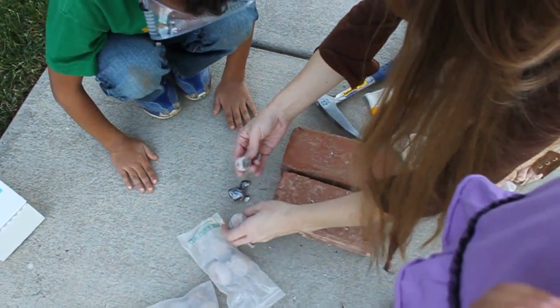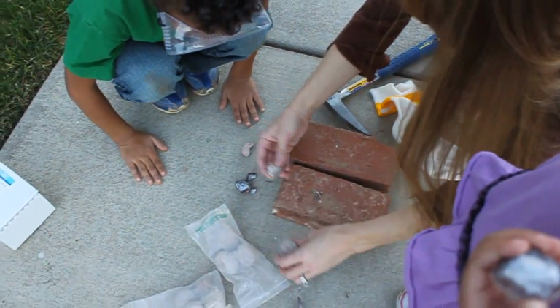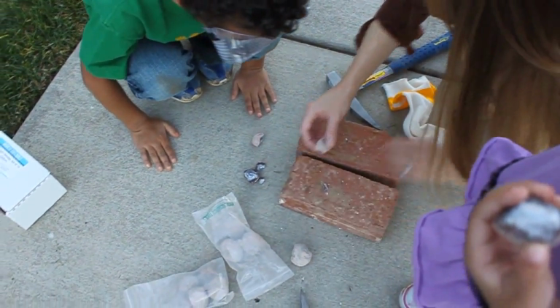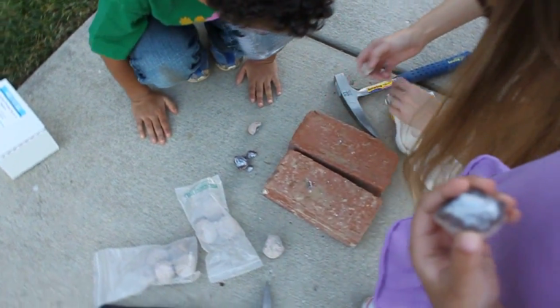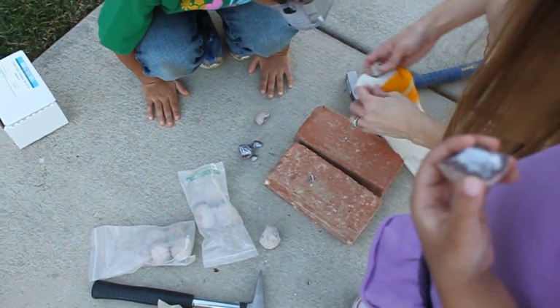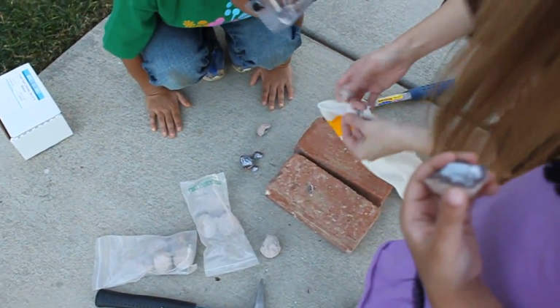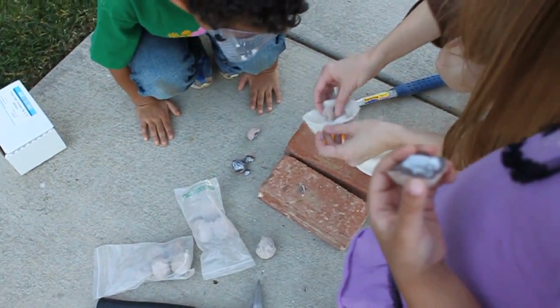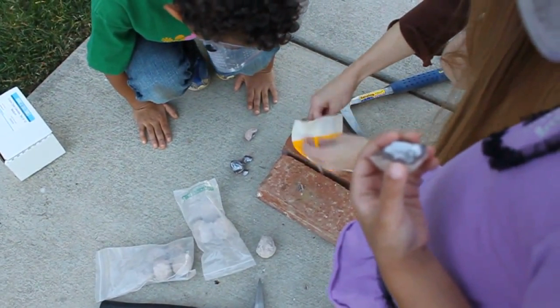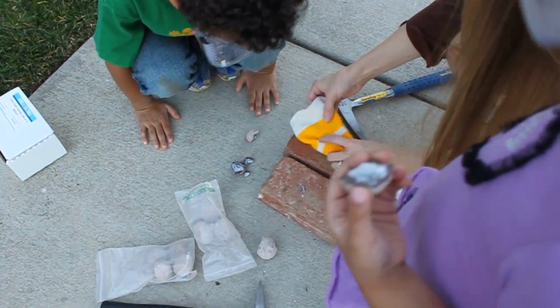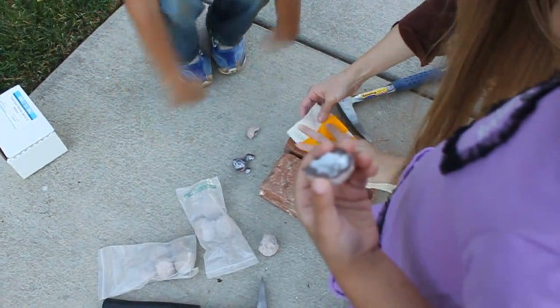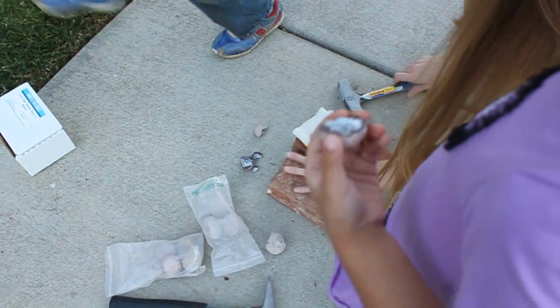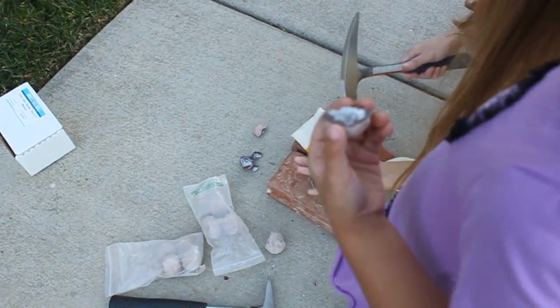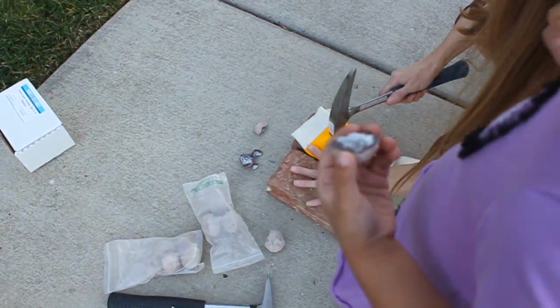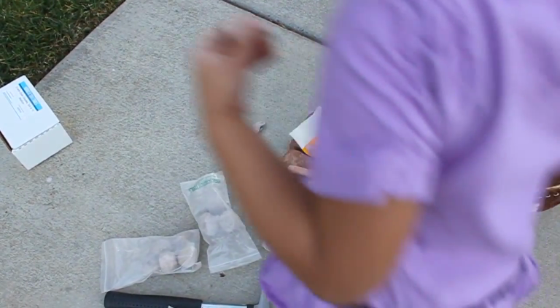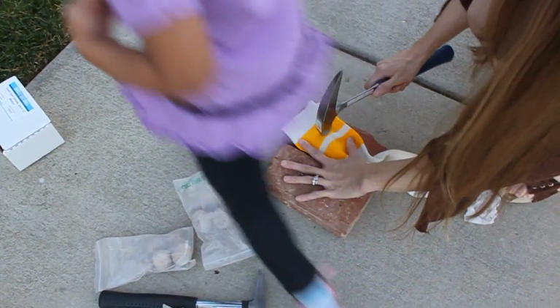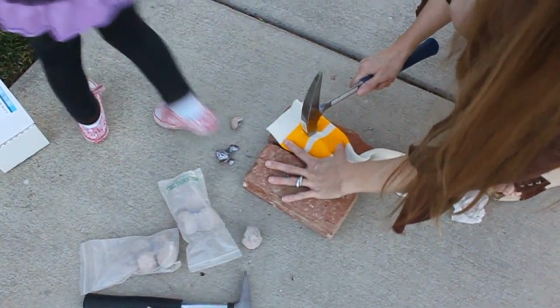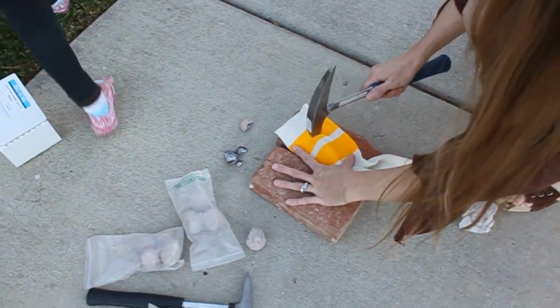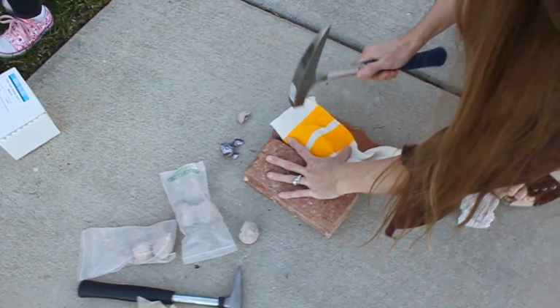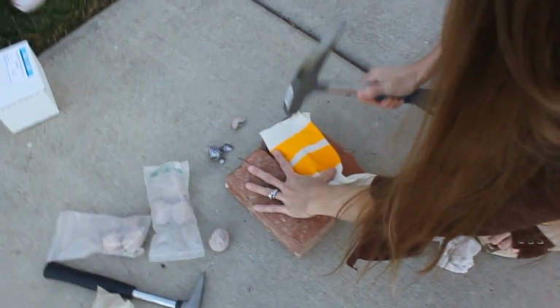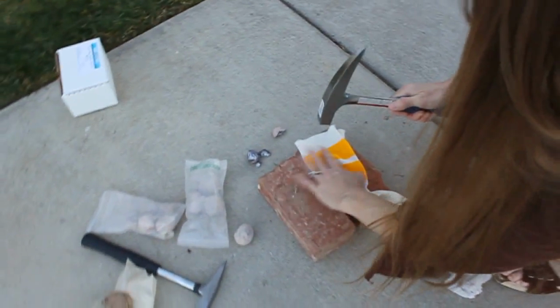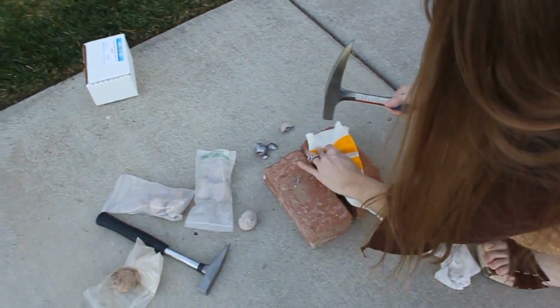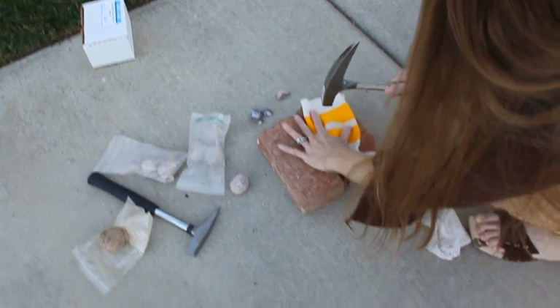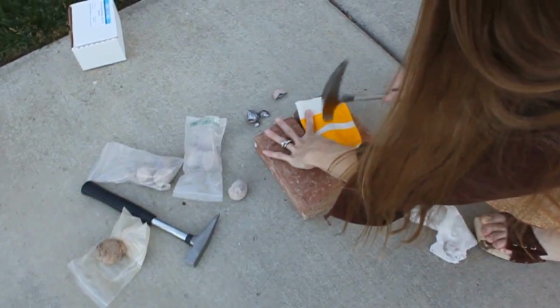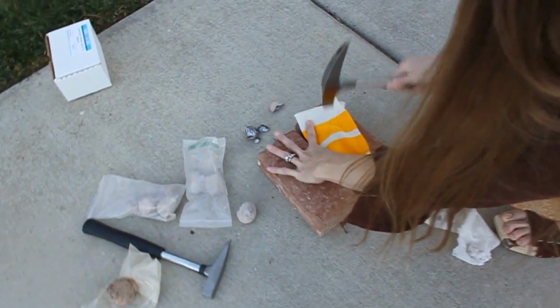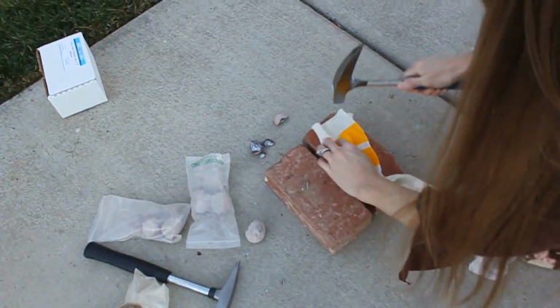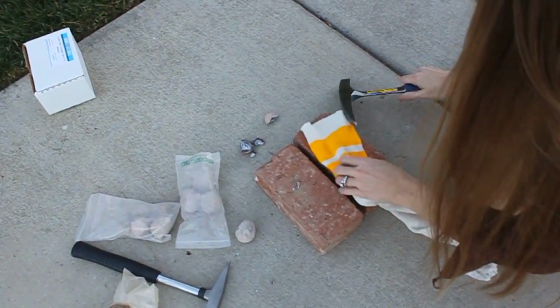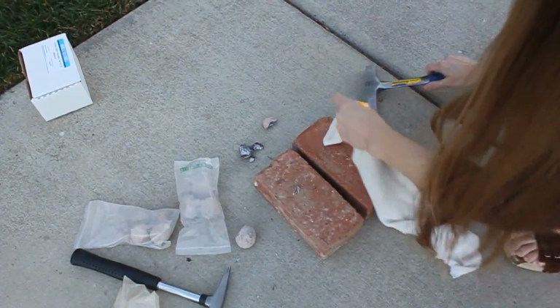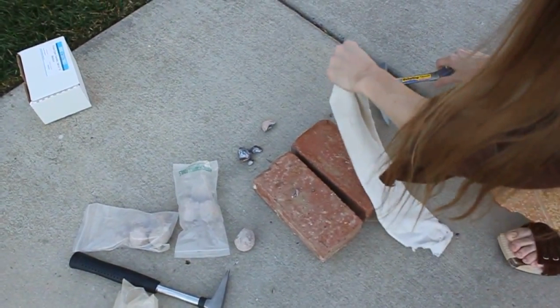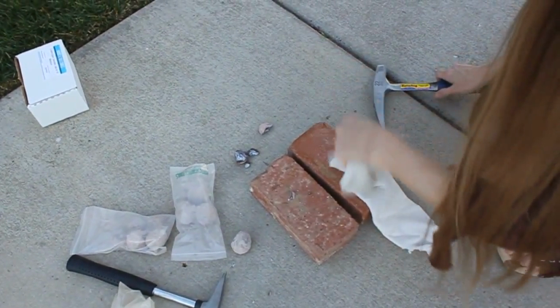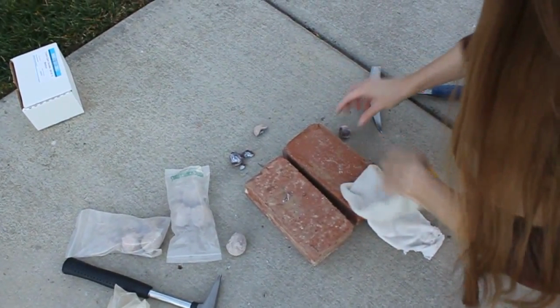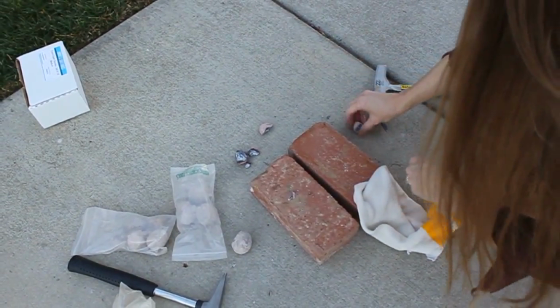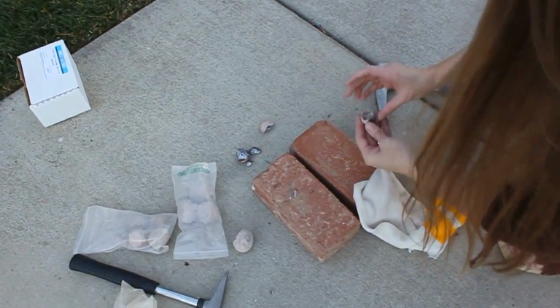I thought they were going to be running something like that. Let's see what happens when we smash this one. This one's so small it might not have anything cool. You guys might want to stand back. It broke a little bit, let's see.